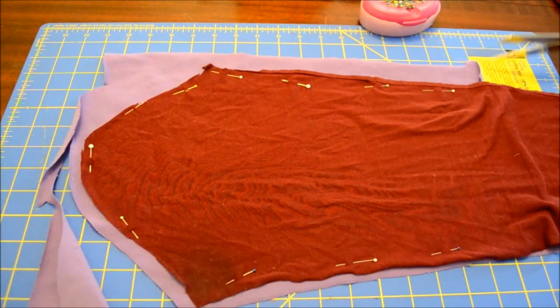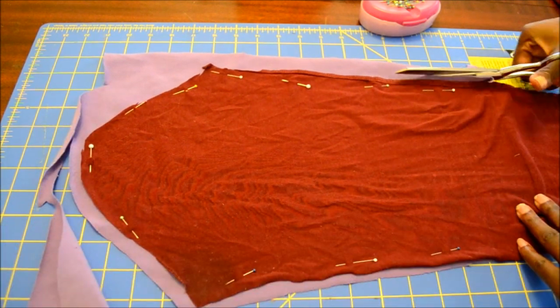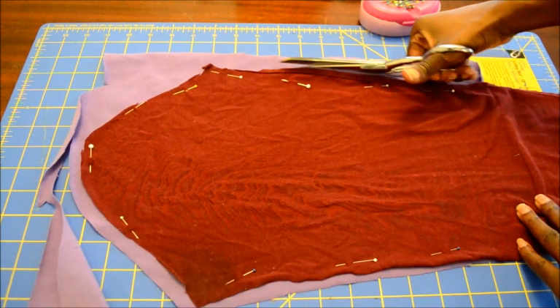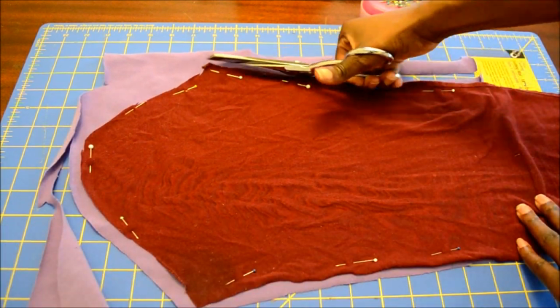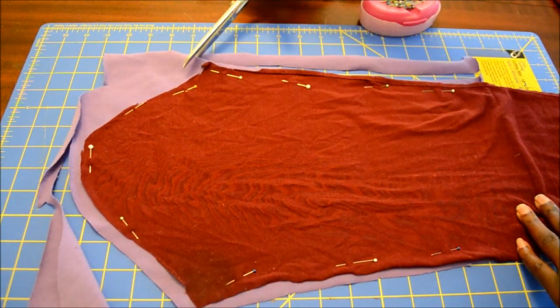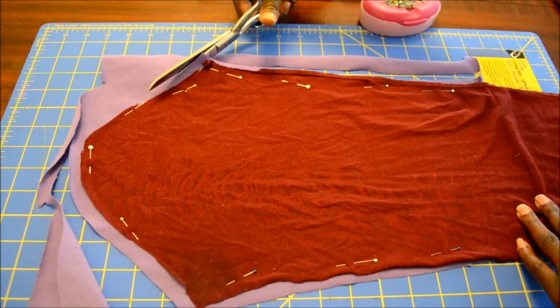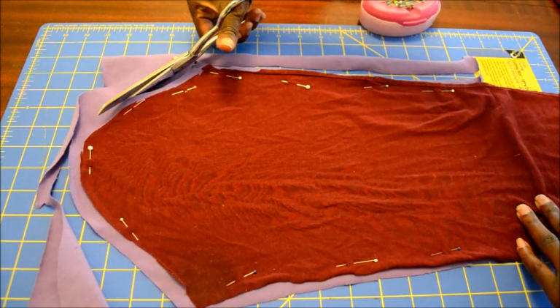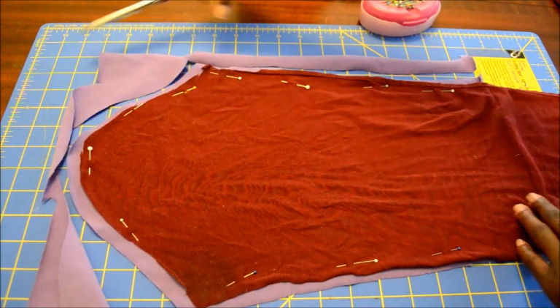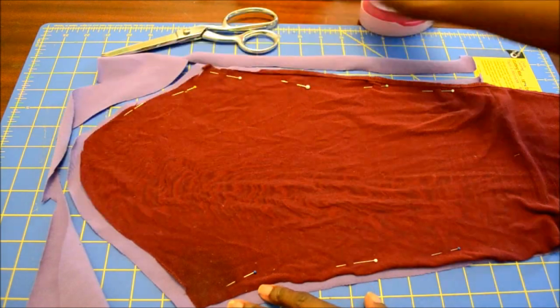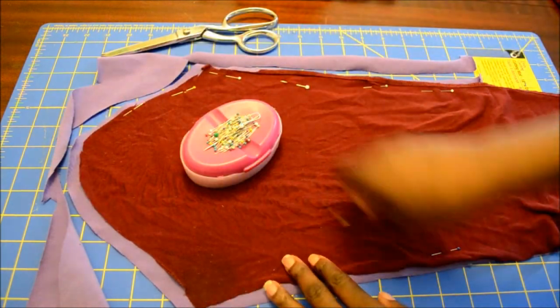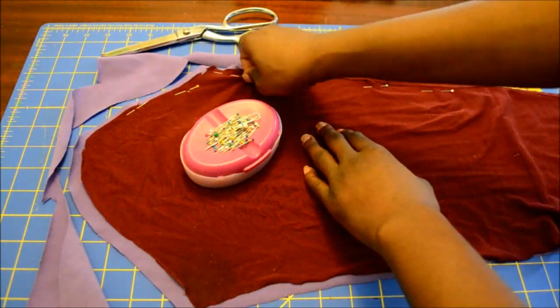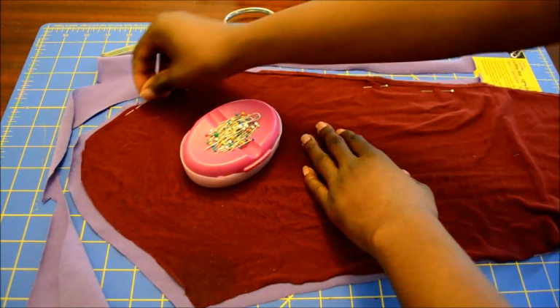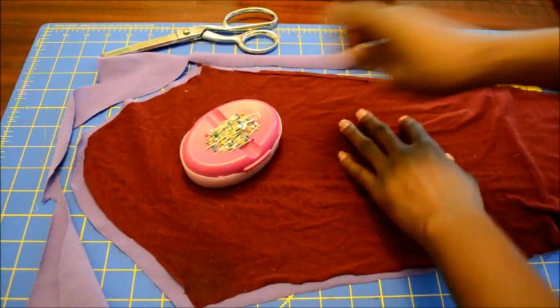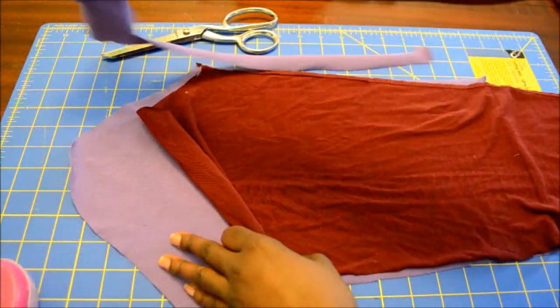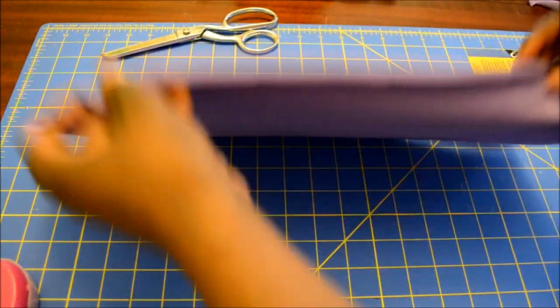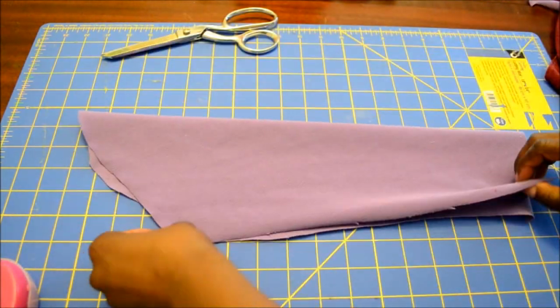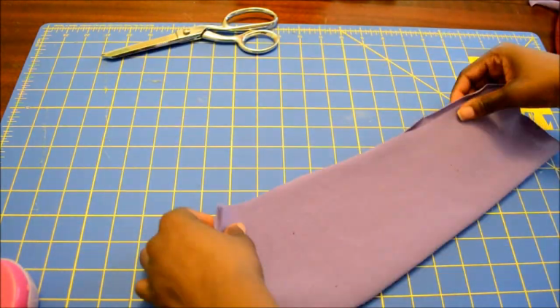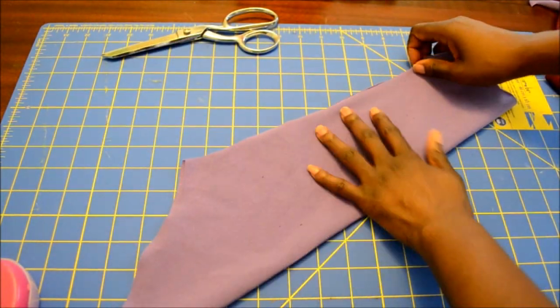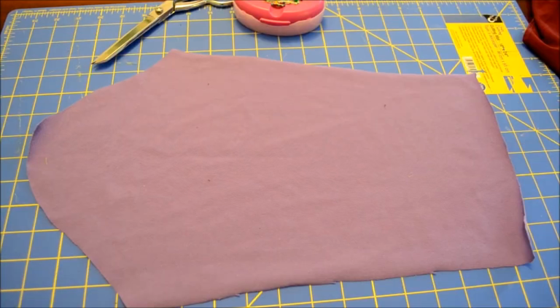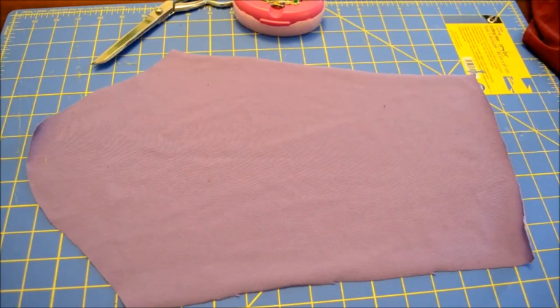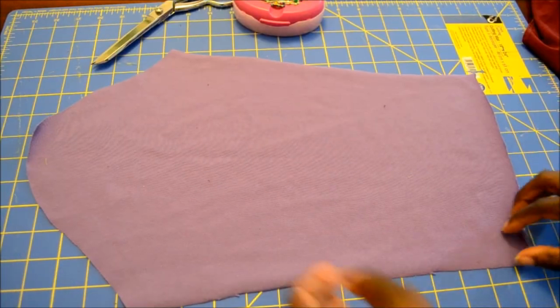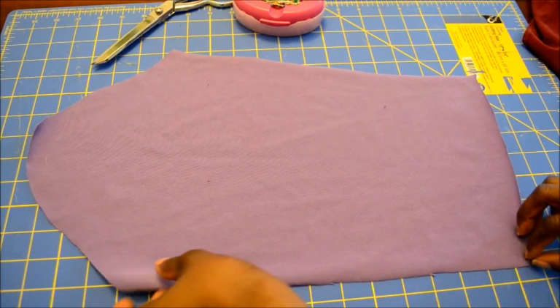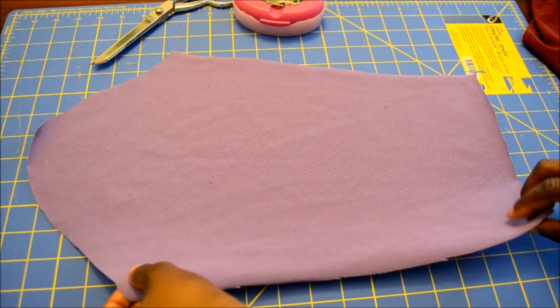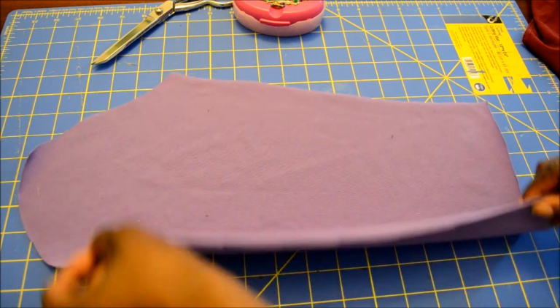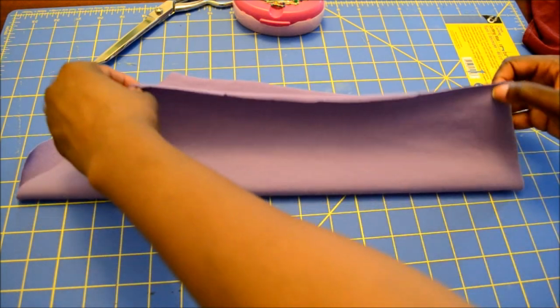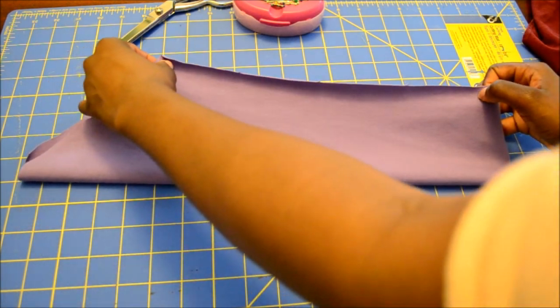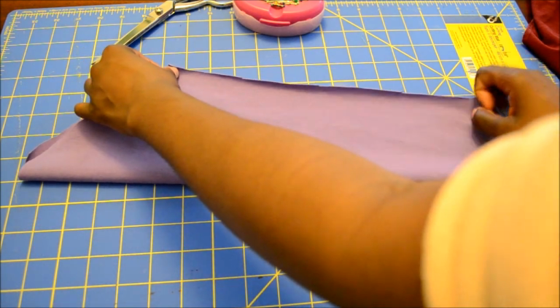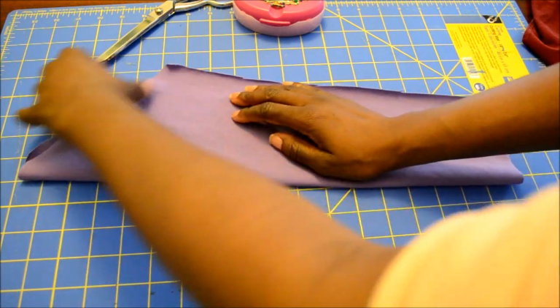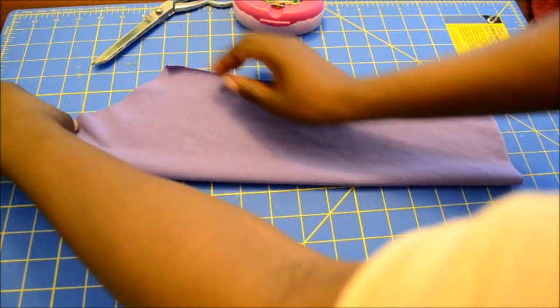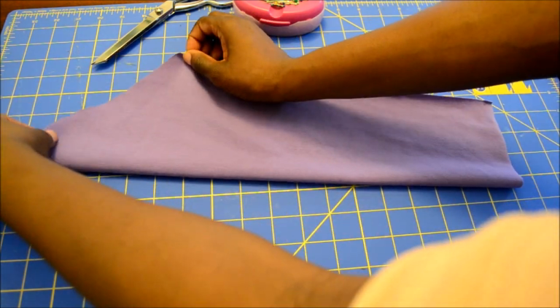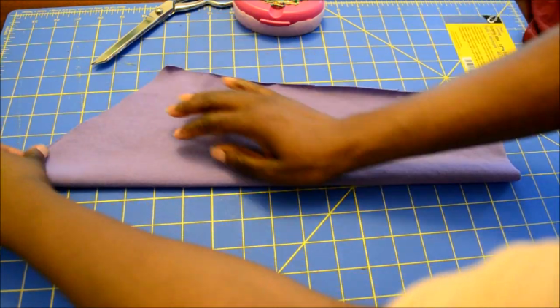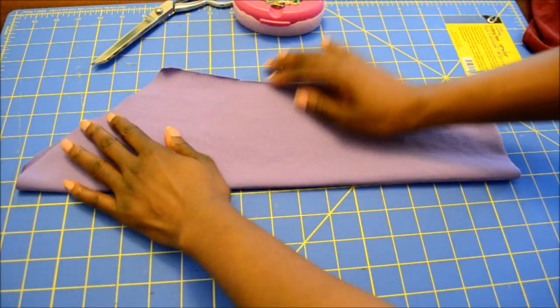The hem at the bottom of the sleeve is not demonstrated here, but simply repeat the same process you used for the hem at the bottom of the leggings at the ankle.